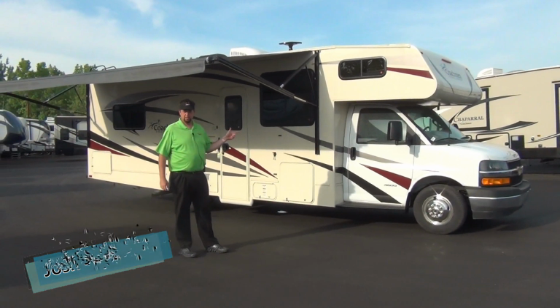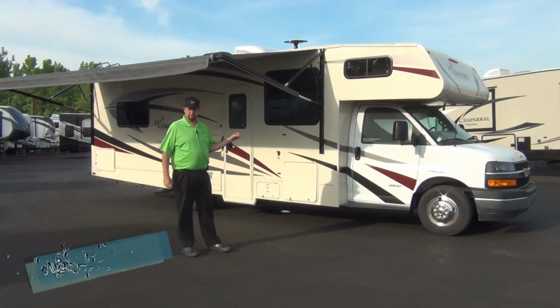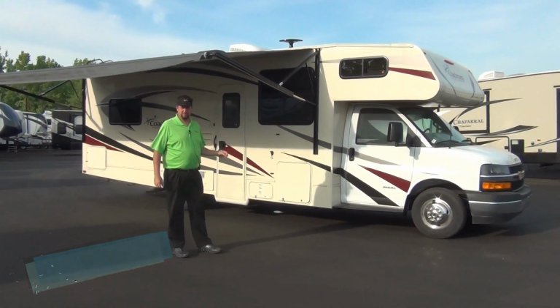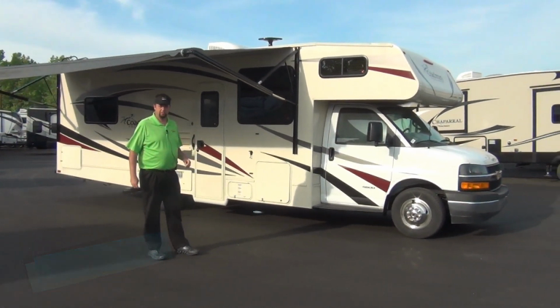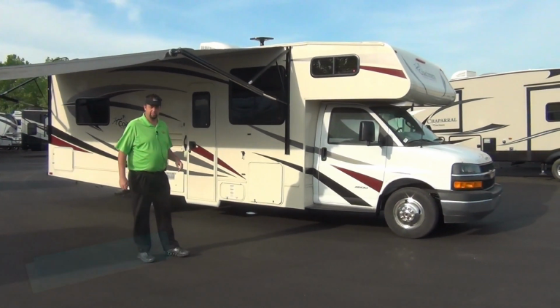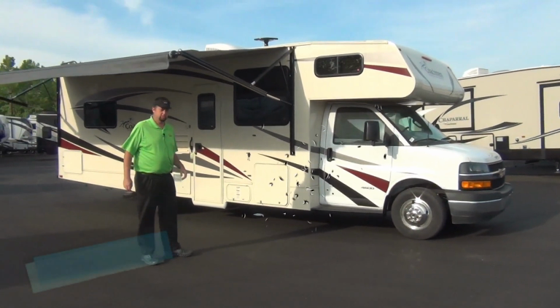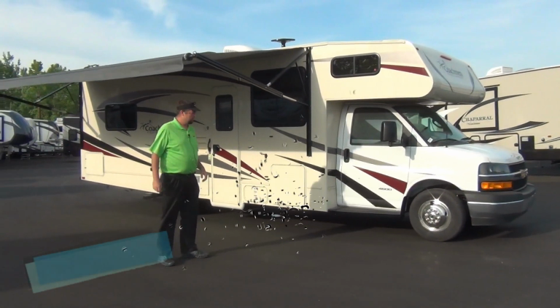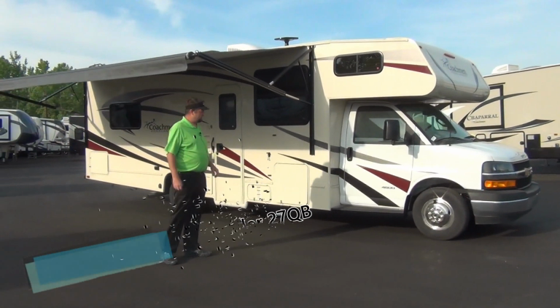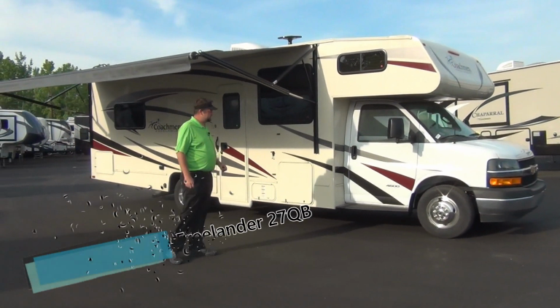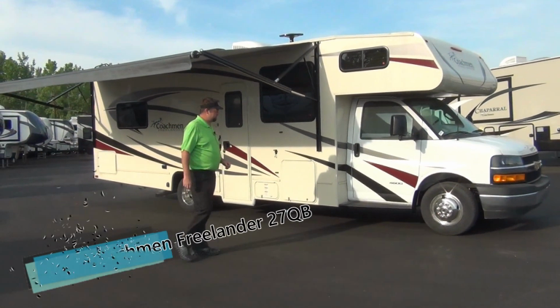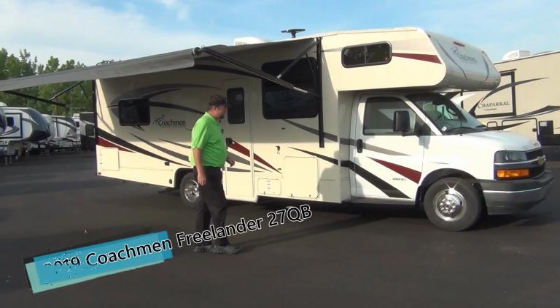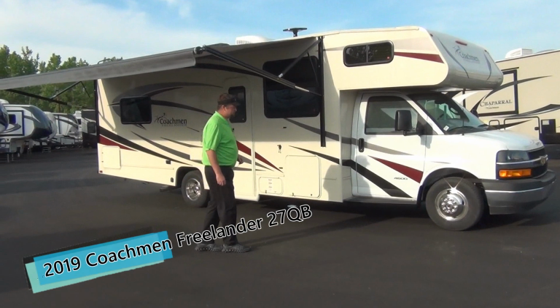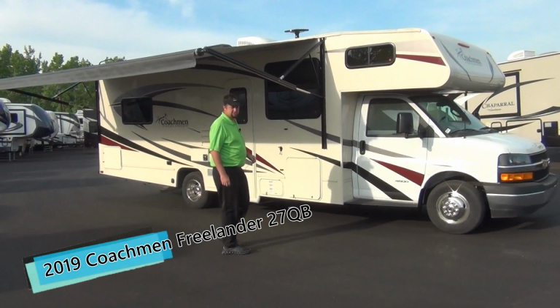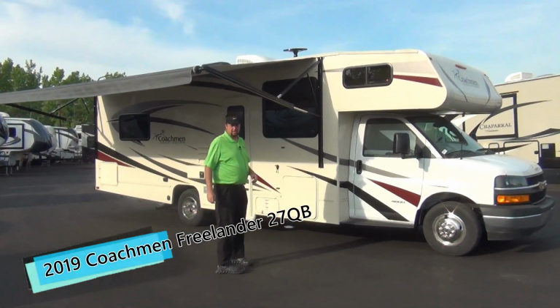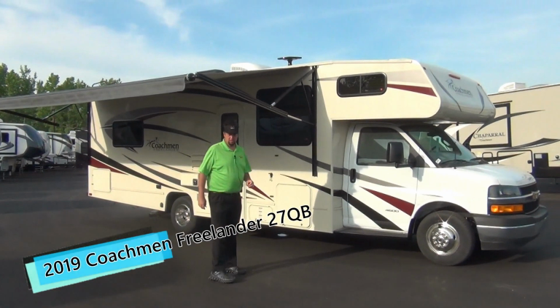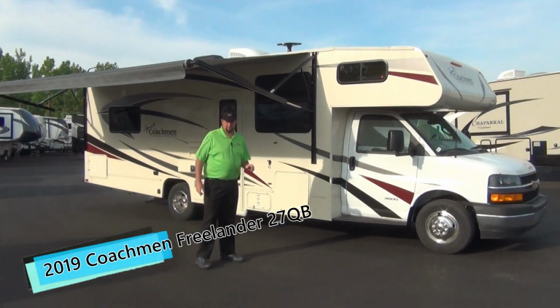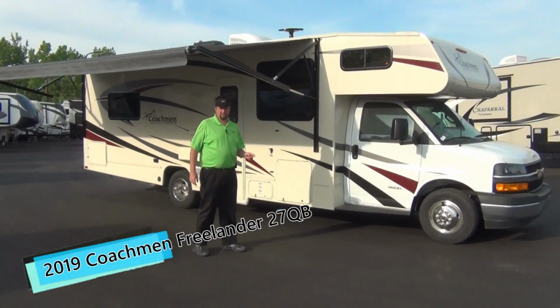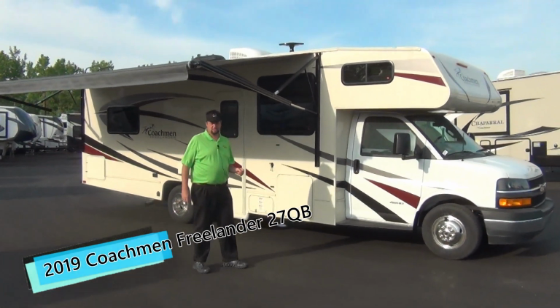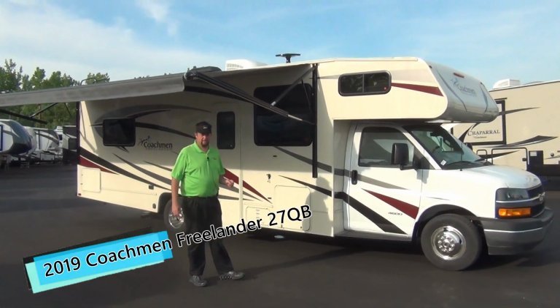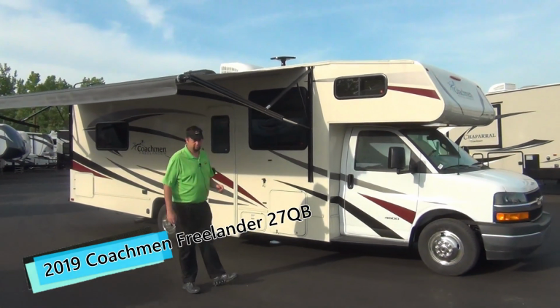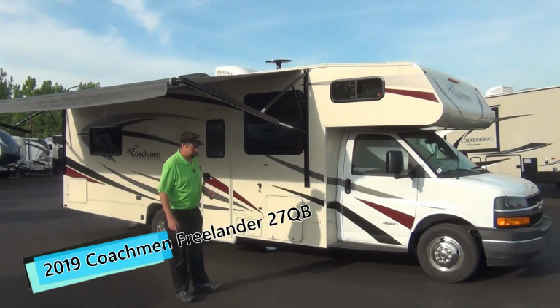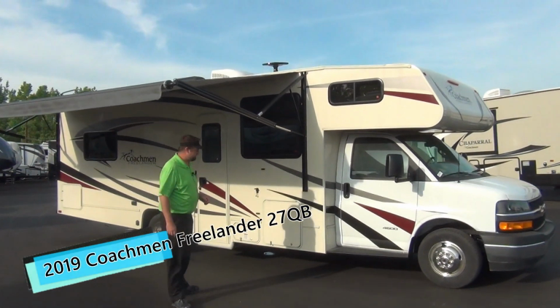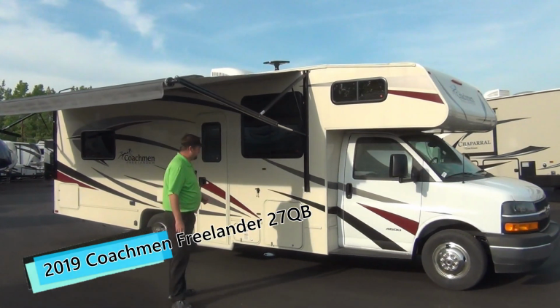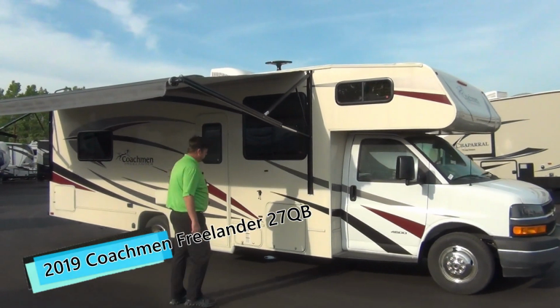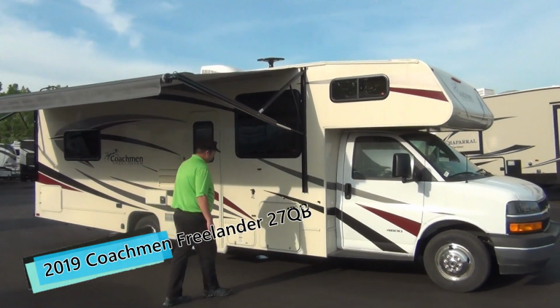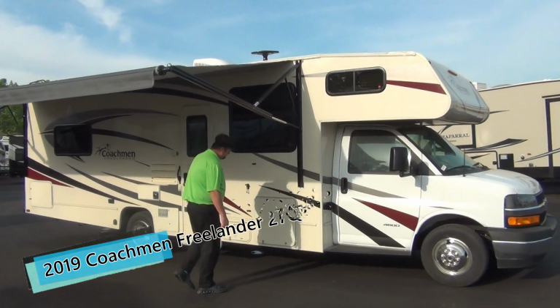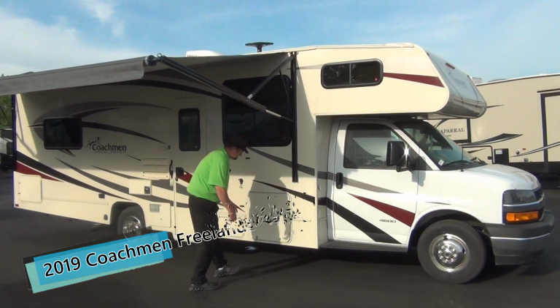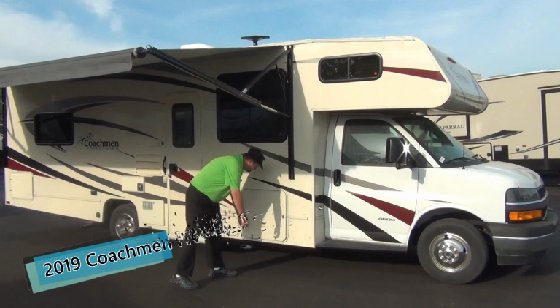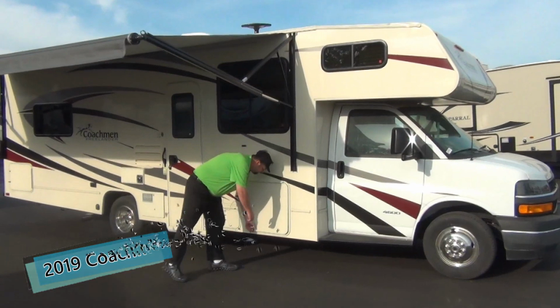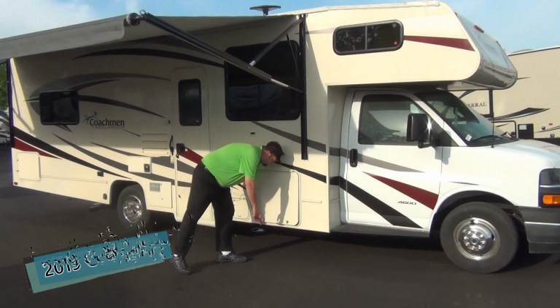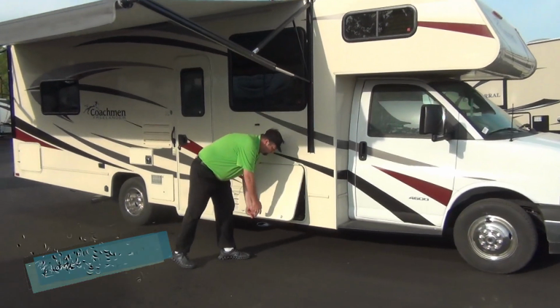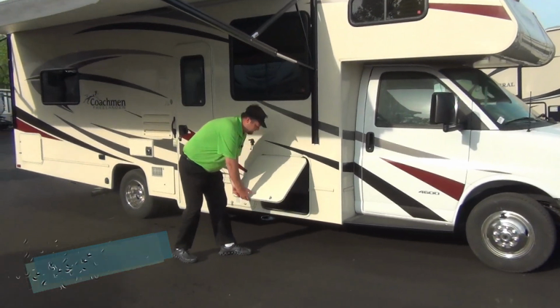It's 30 feet bumper to bumper. It's pretty popular because of the size, but it doesn't have any slide-outs, so people like to camp with this one. Gives them a lot of room inside.